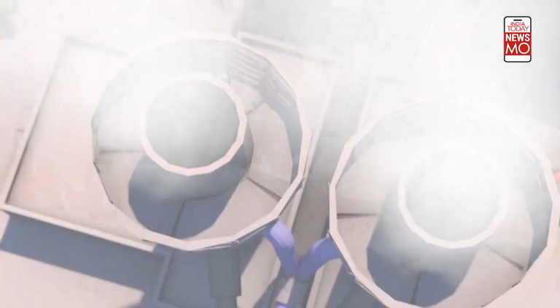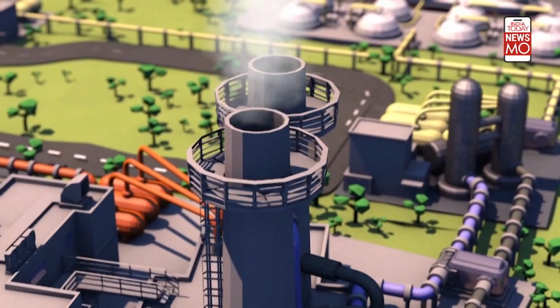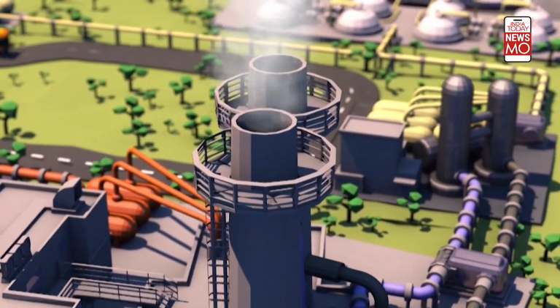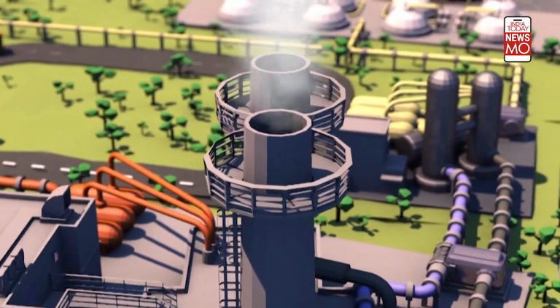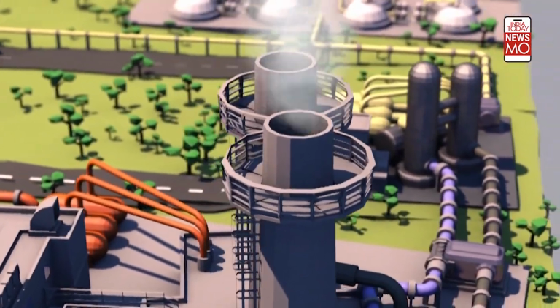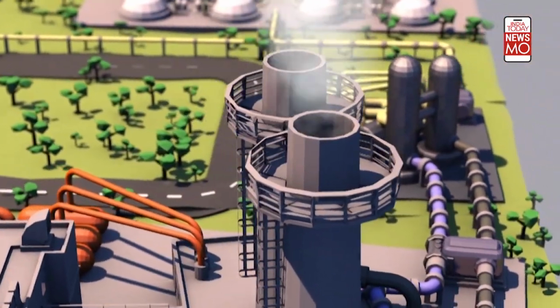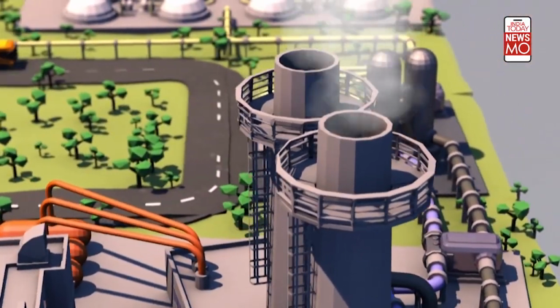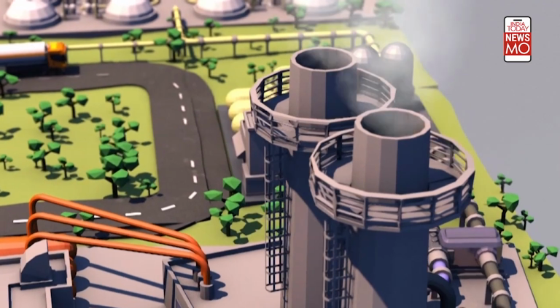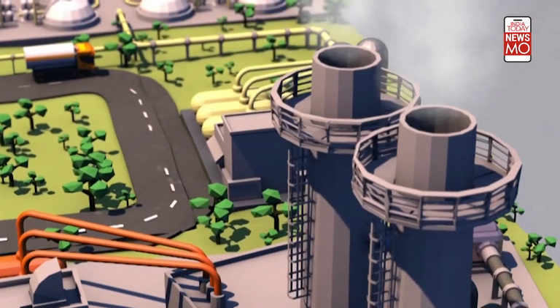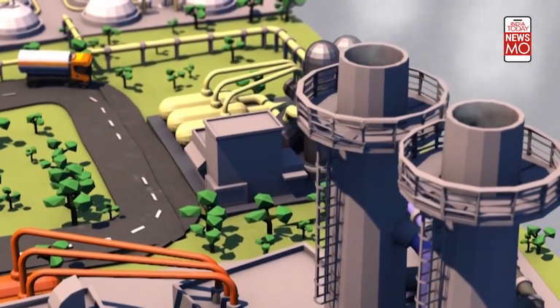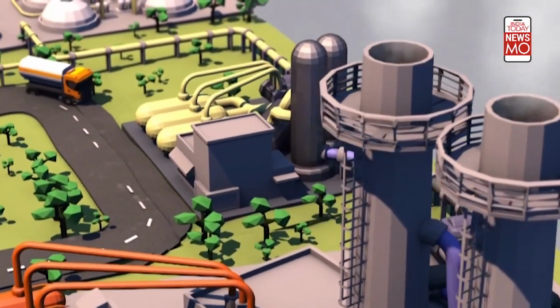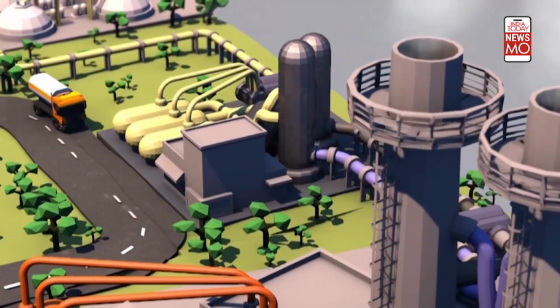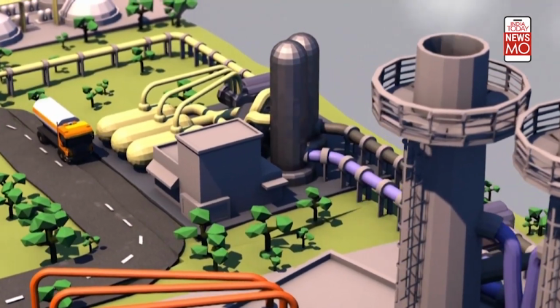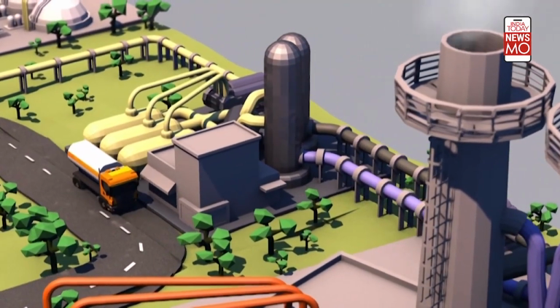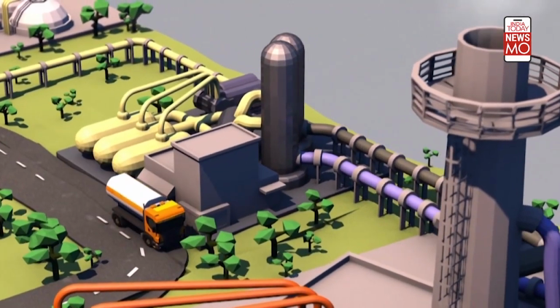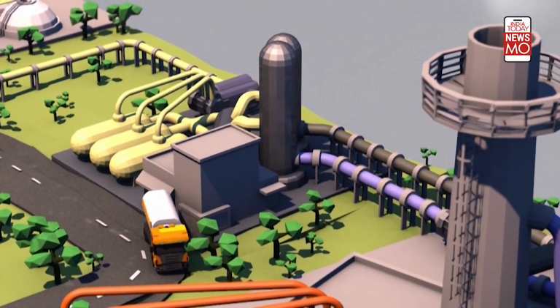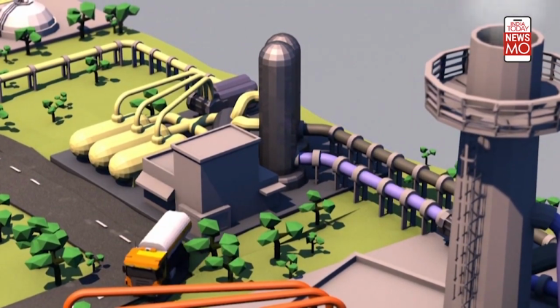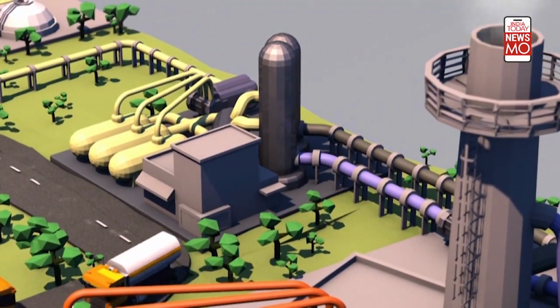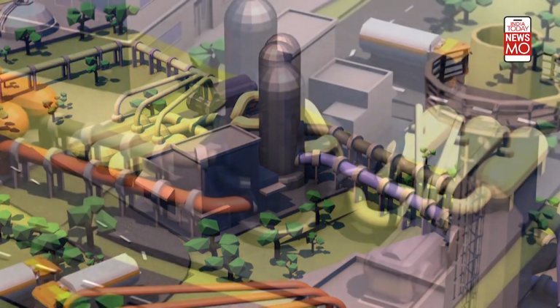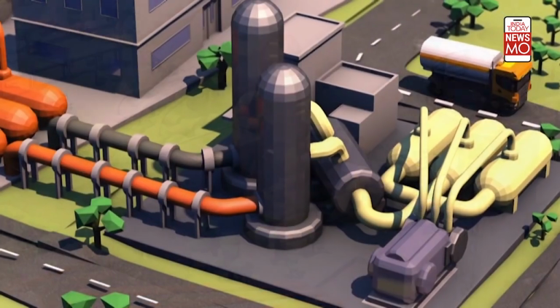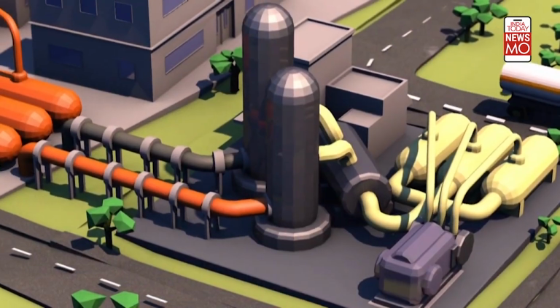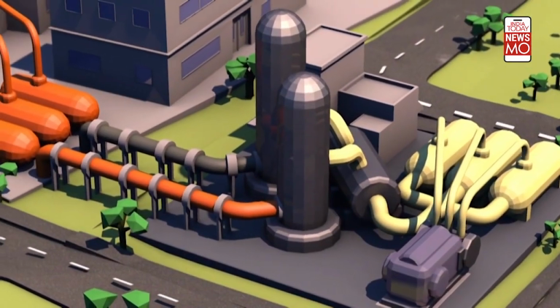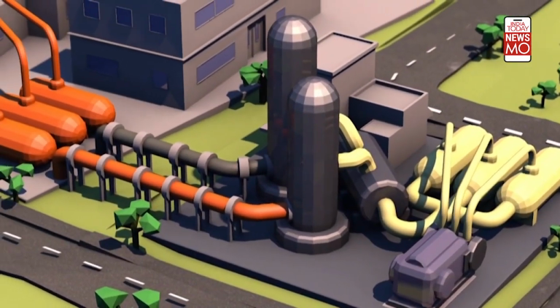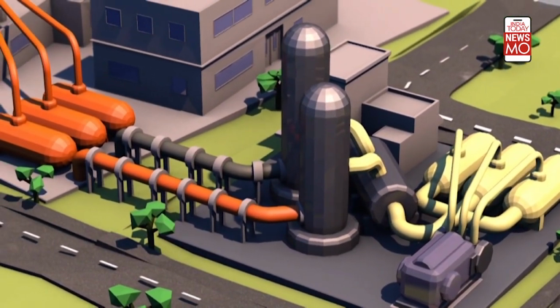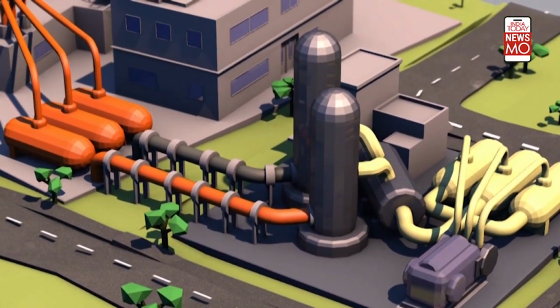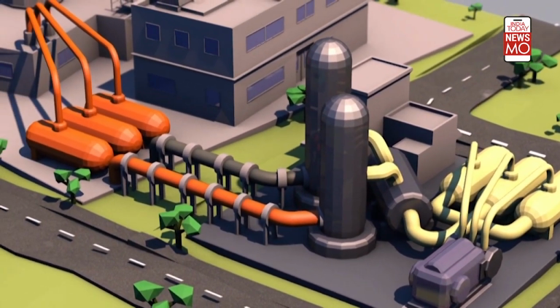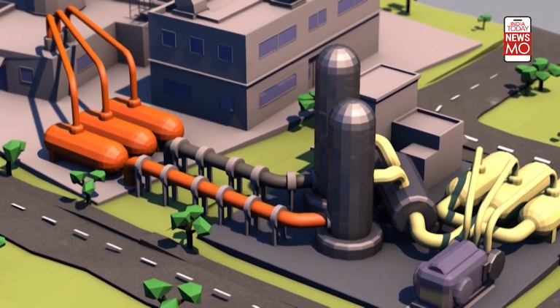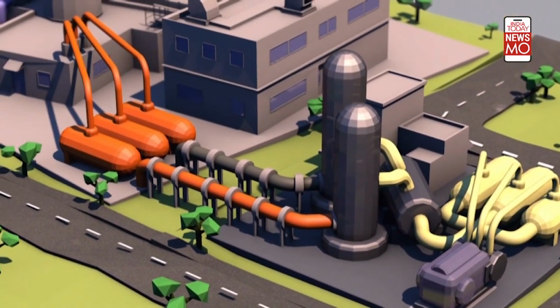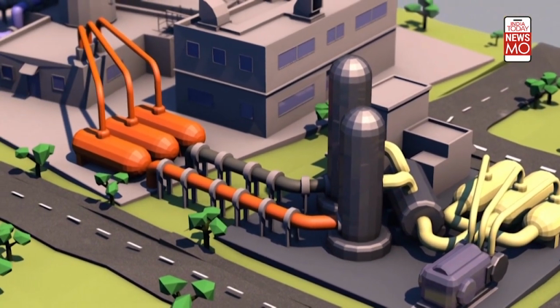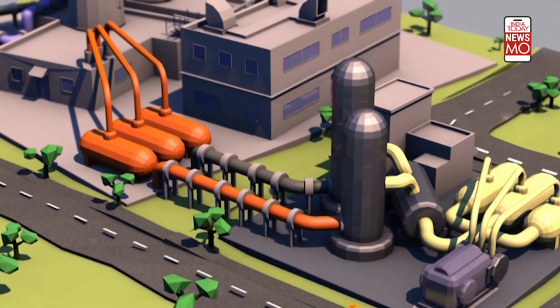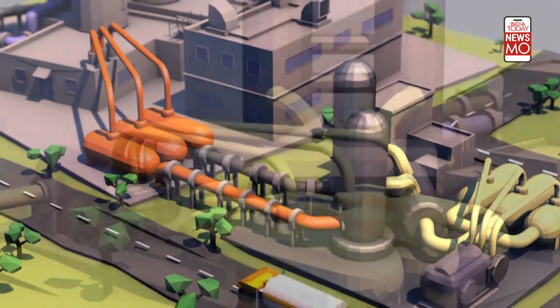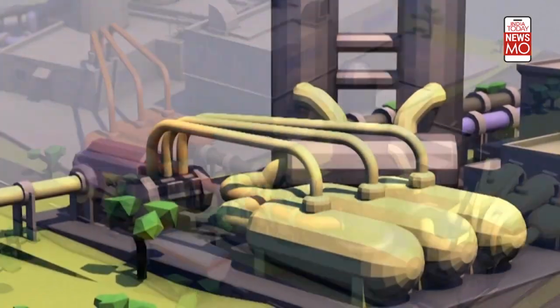Capture techniques are constantly evolving. Extracting the carbon dioxide post-combustion is a well-mastered method, but it's relatively energy-intensive. Another possibility is removing the carbon dioxide before the fuel is burnt, and development of this process is ongoing.